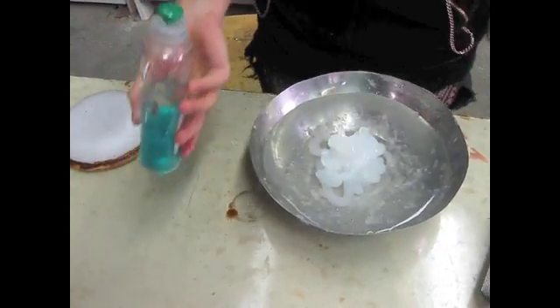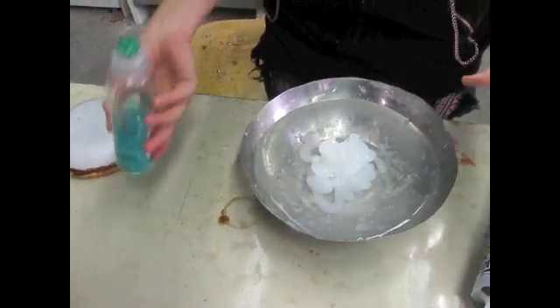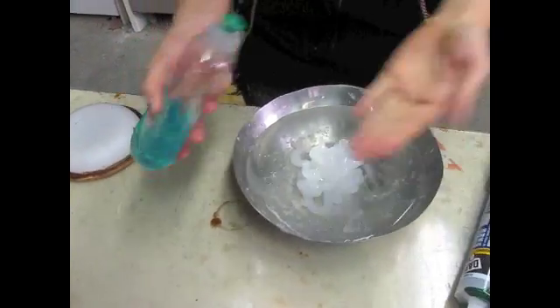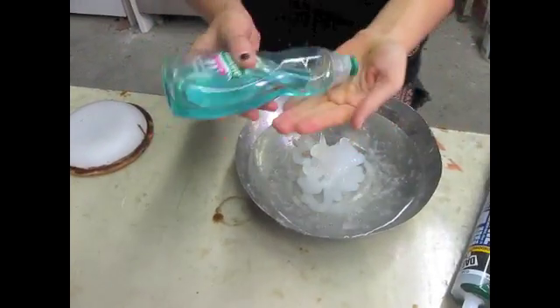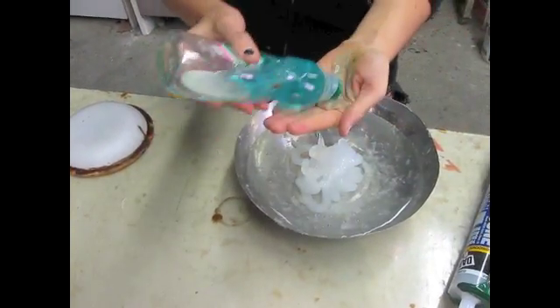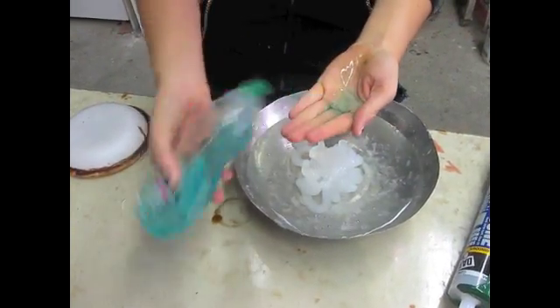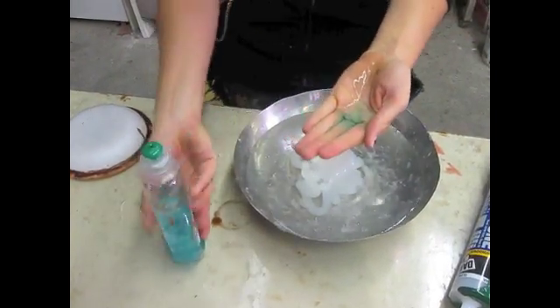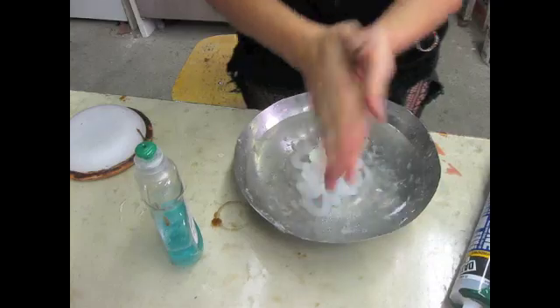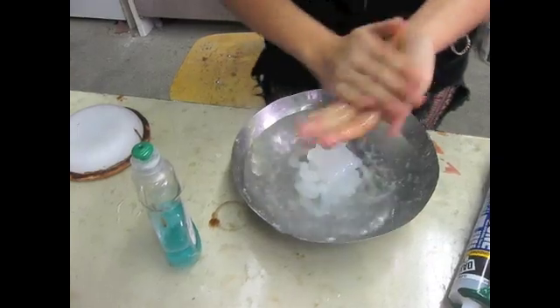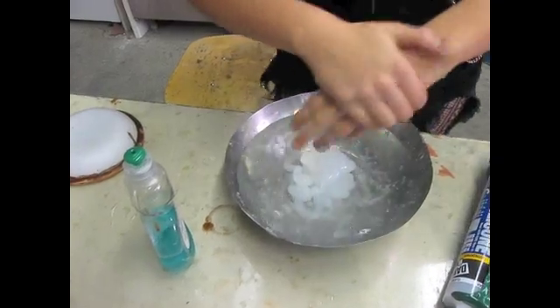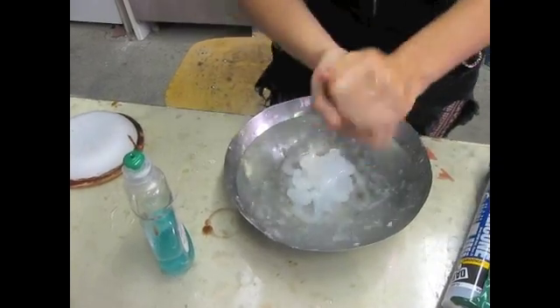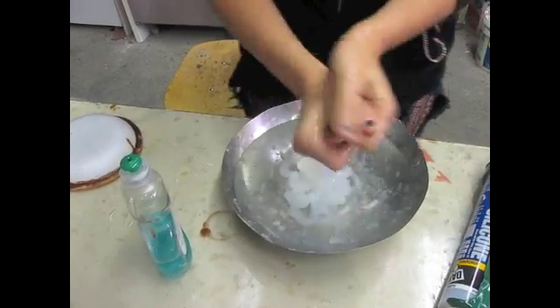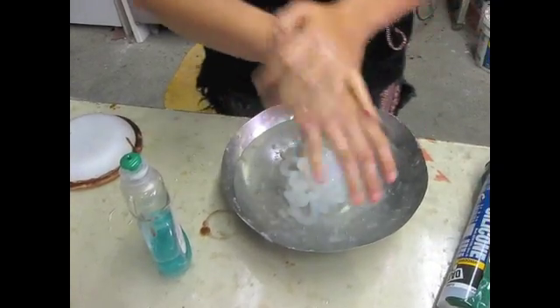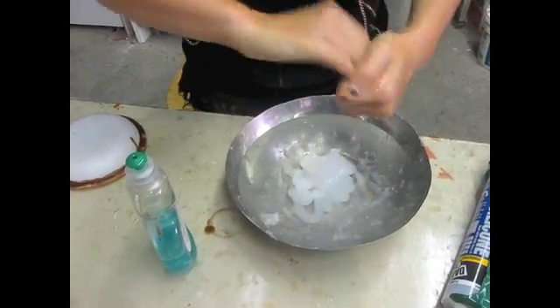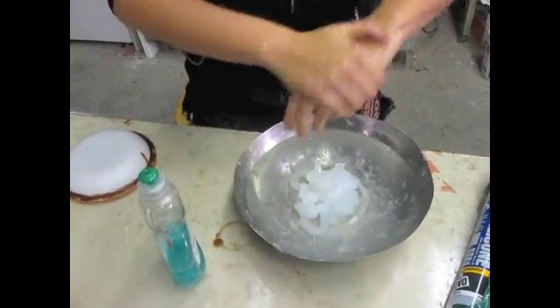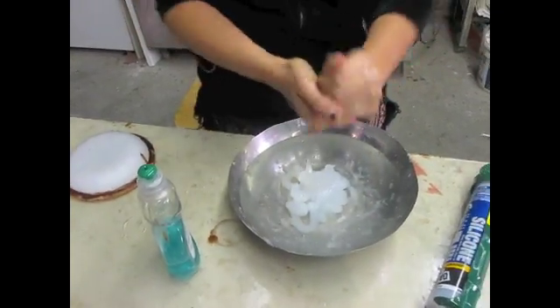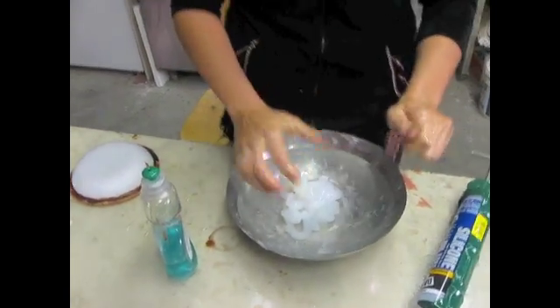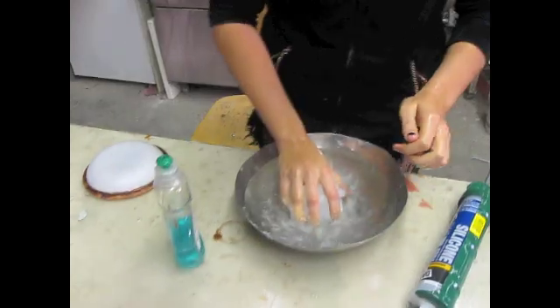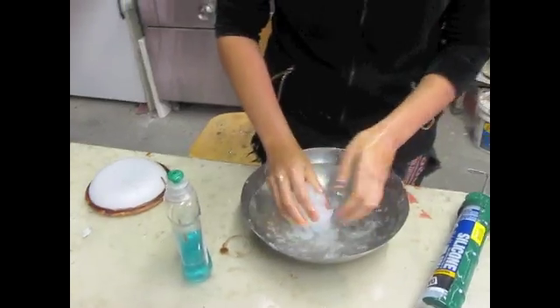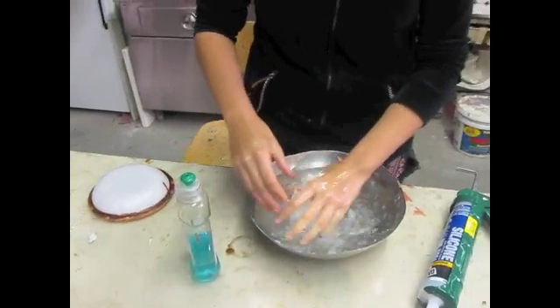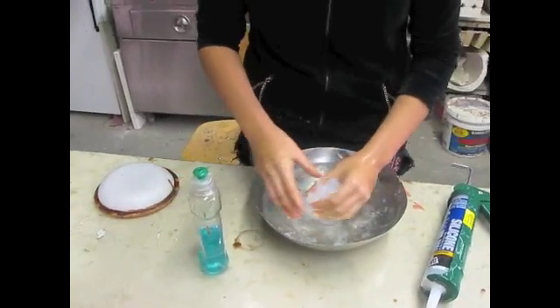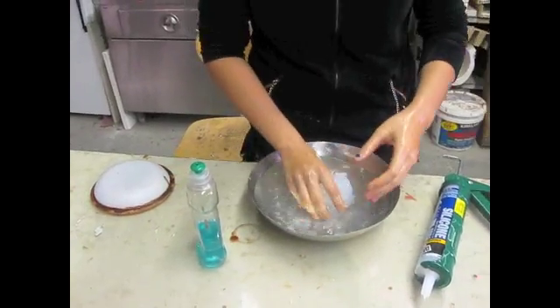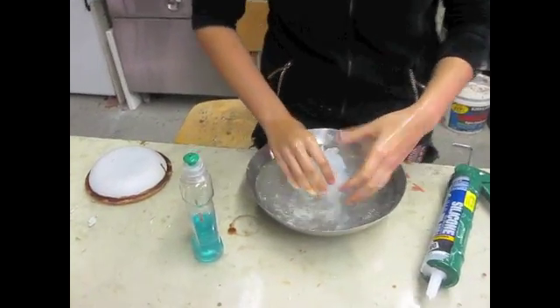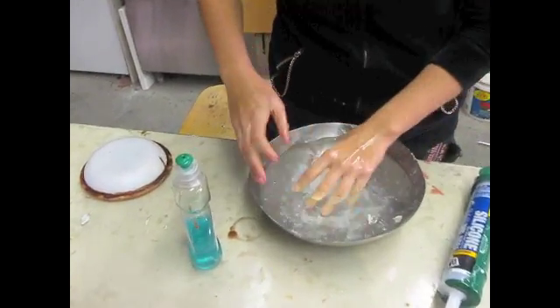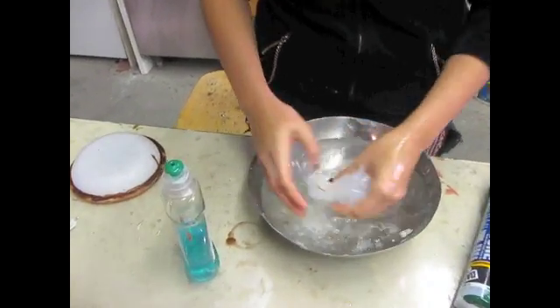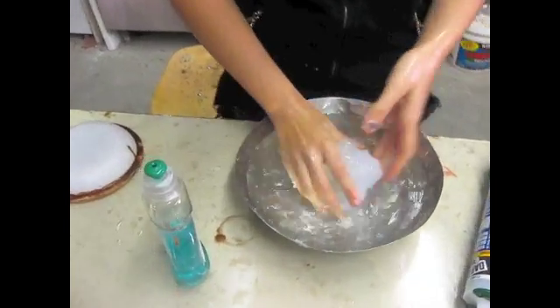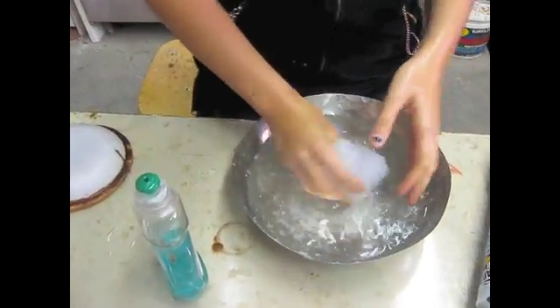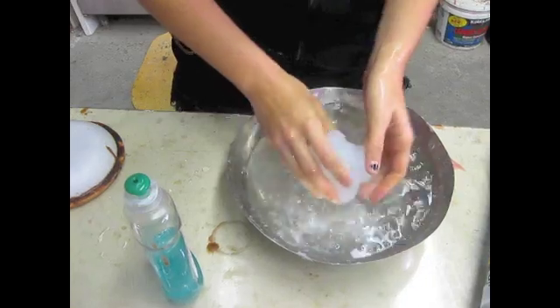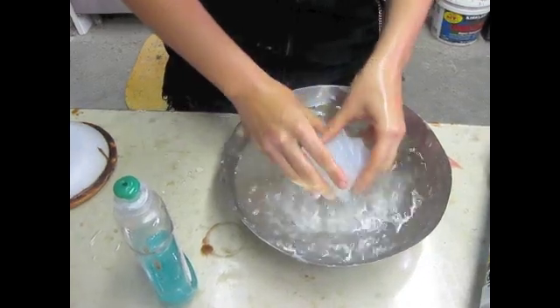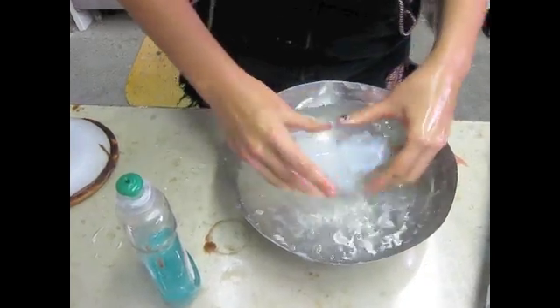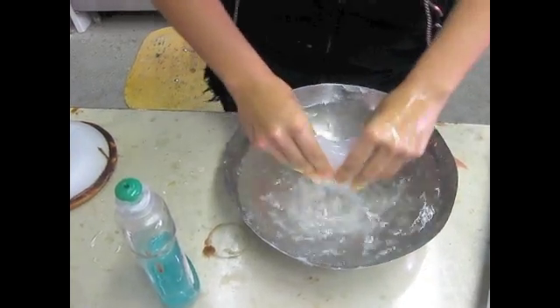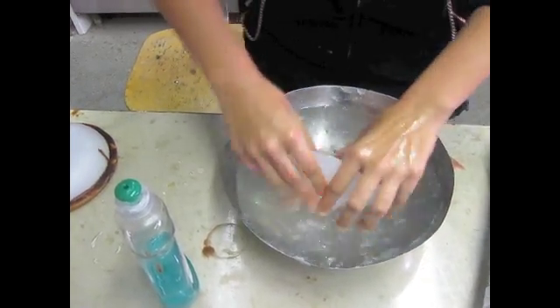Before you do anything, you want to coat your hands with the mold release. You don't want the stuff sticking to your hands — it takes a long time to get off and it sticks weirdly.